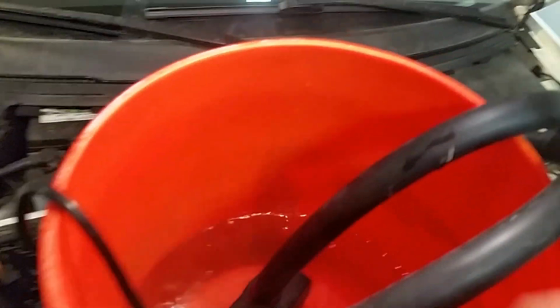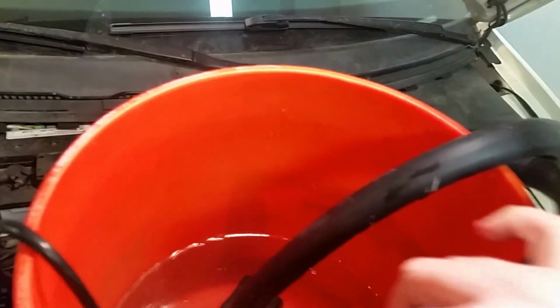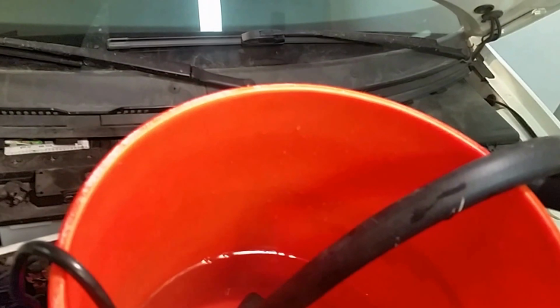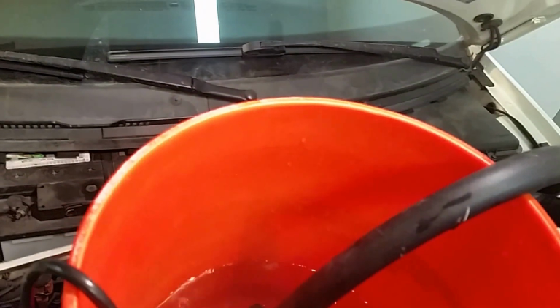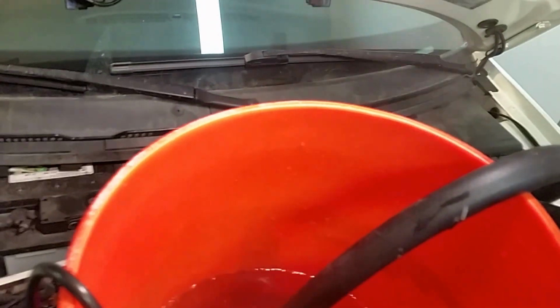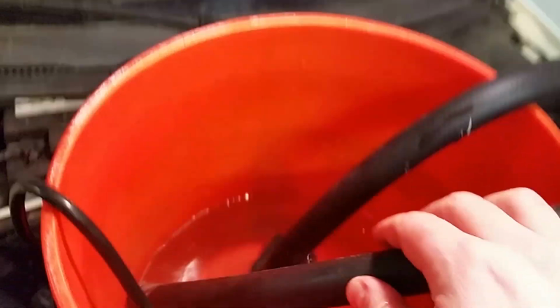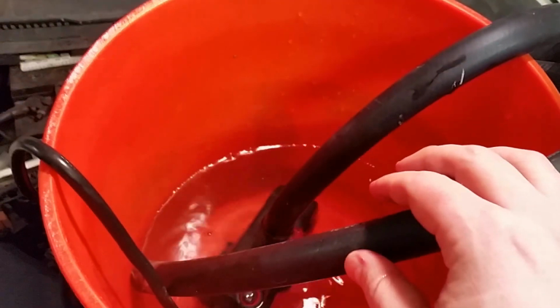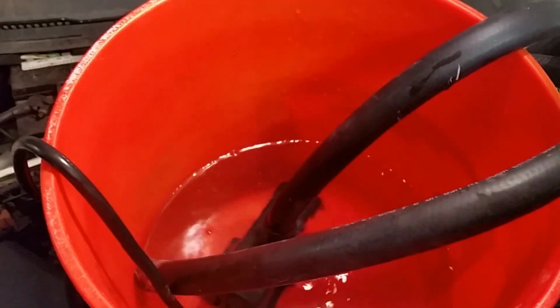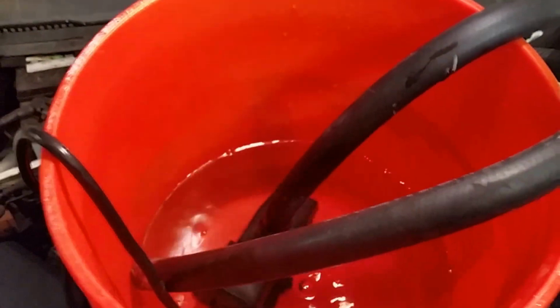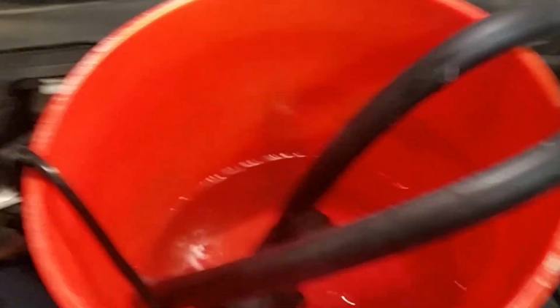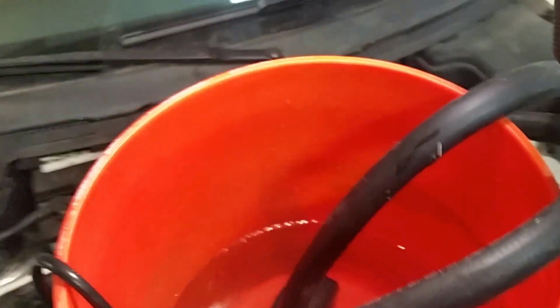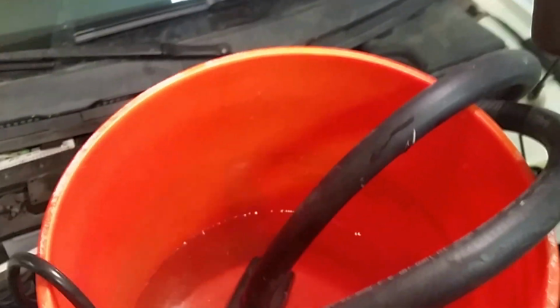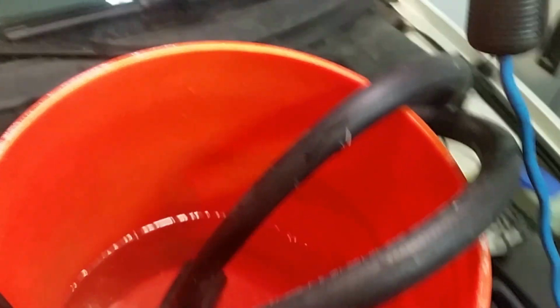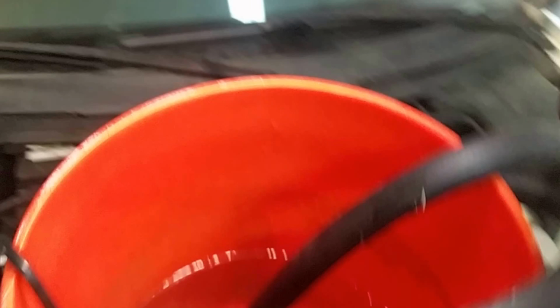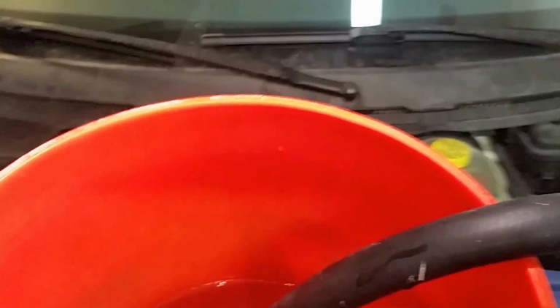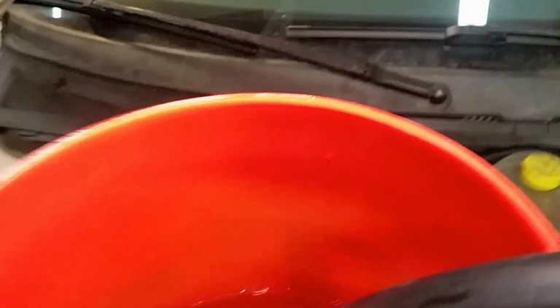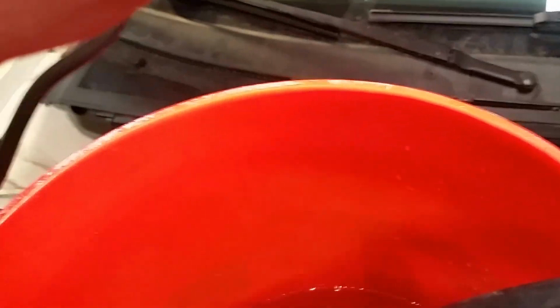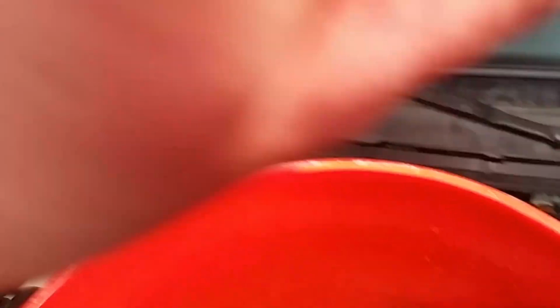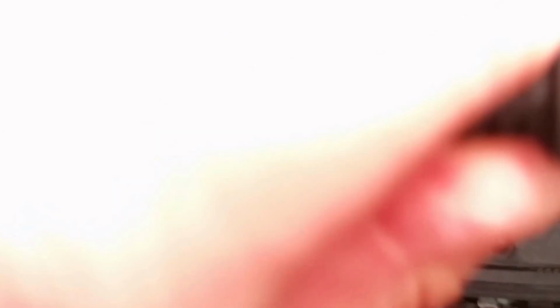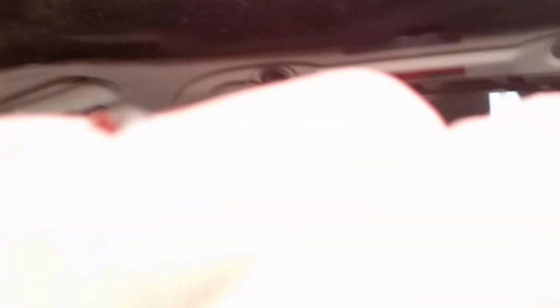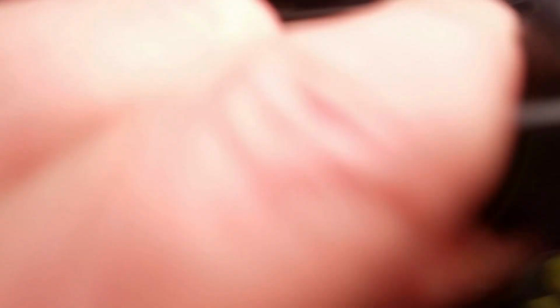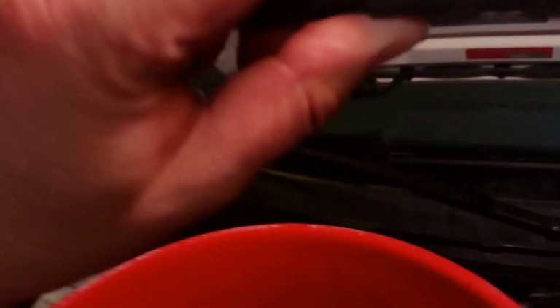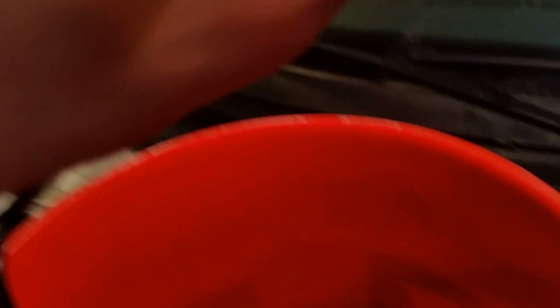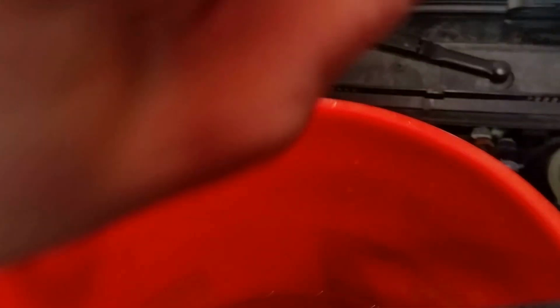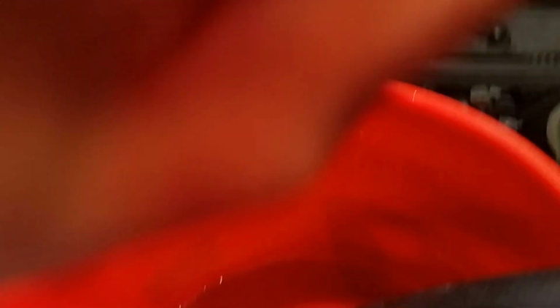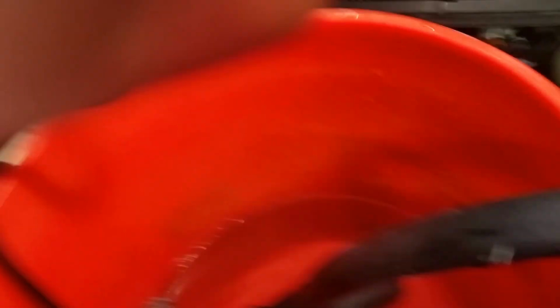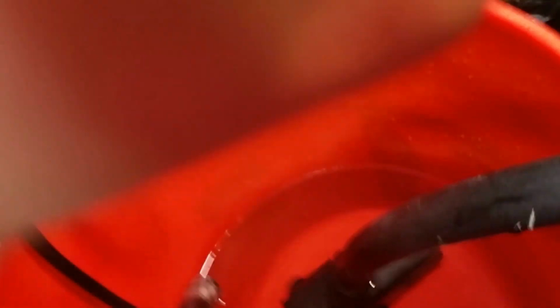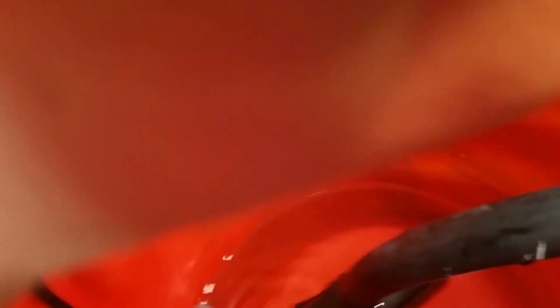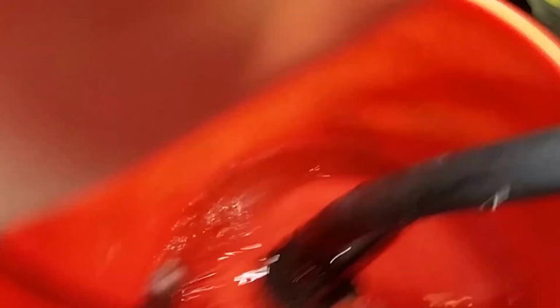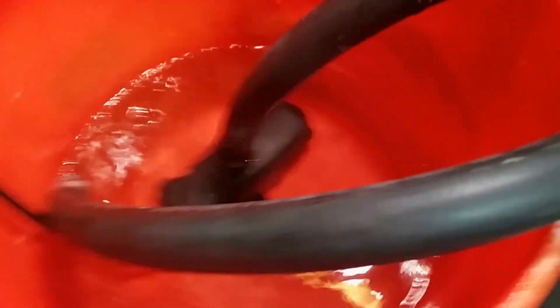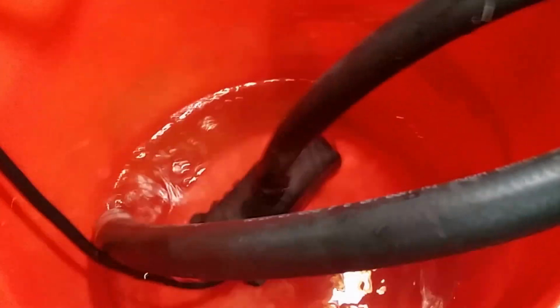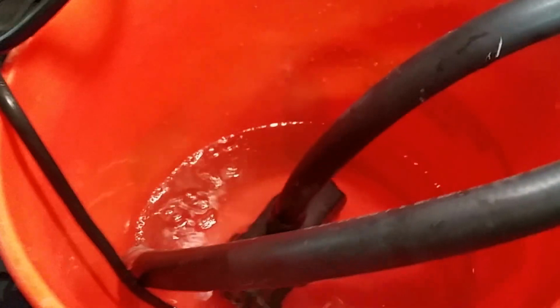So what I'm going to do is just place the hoses in here, plug in the pump to my trouble light outlet, and off it goes.